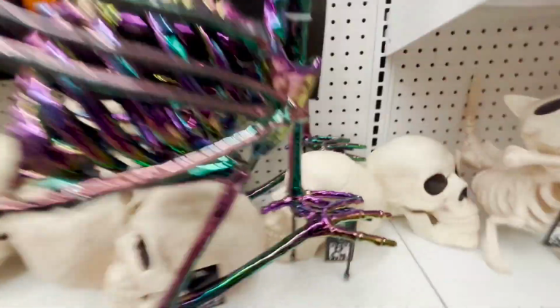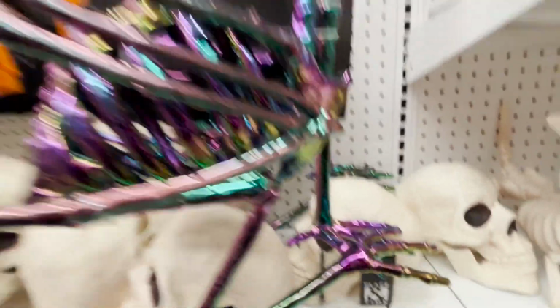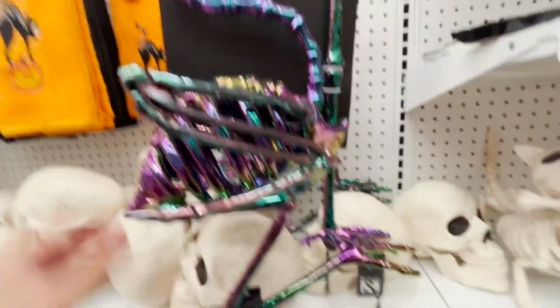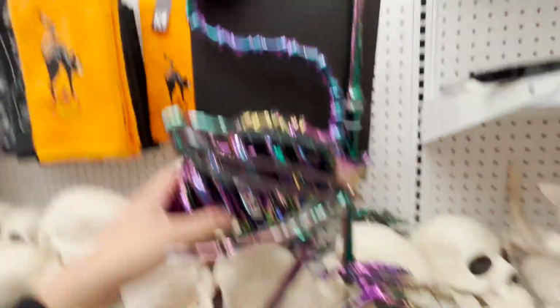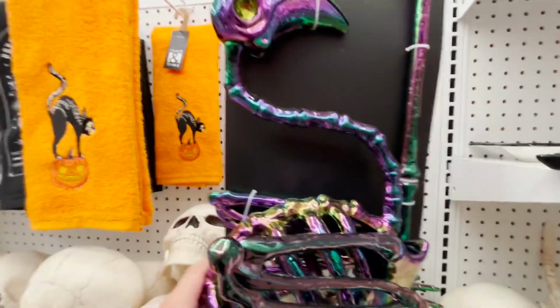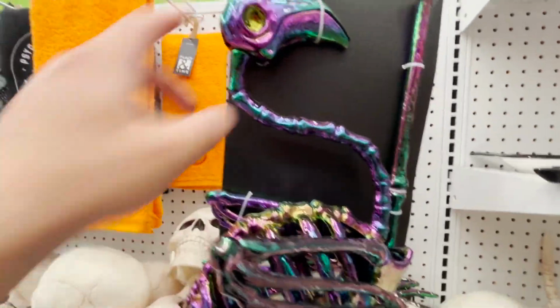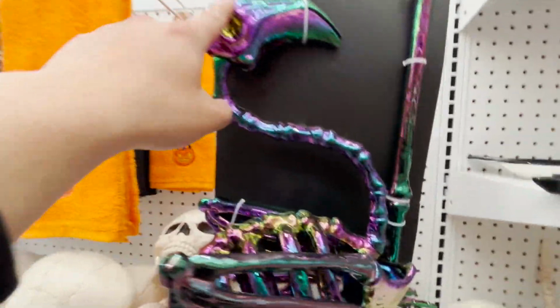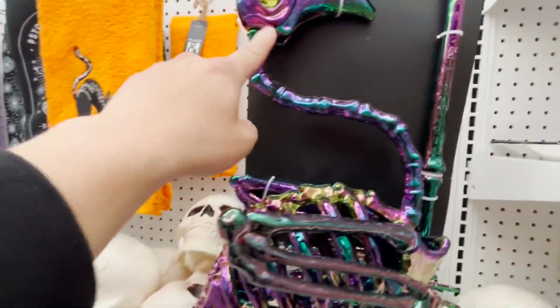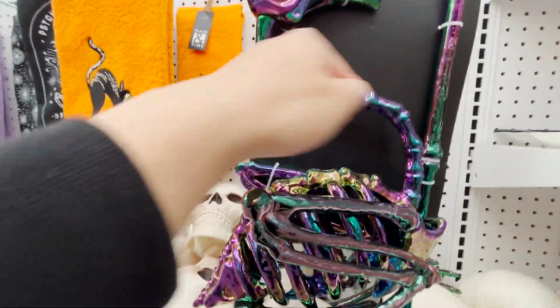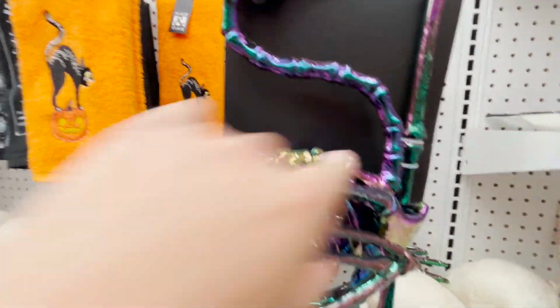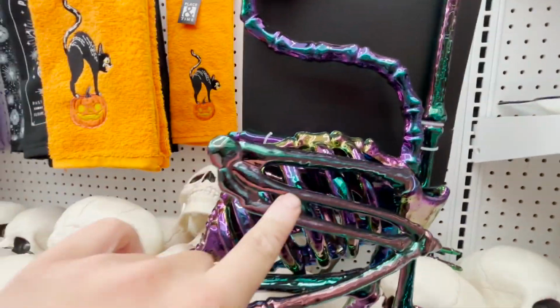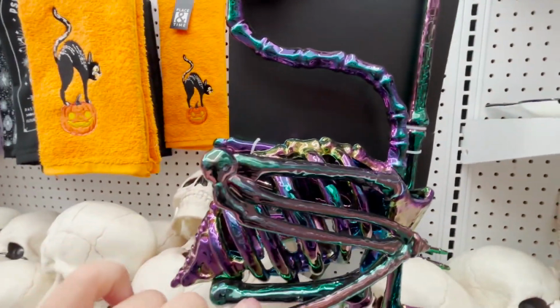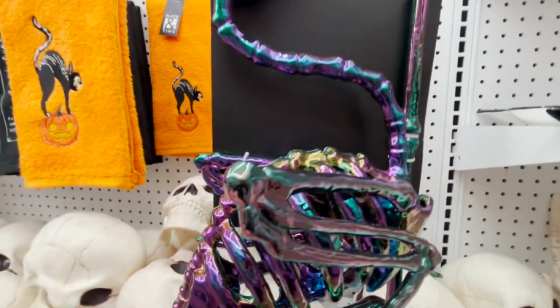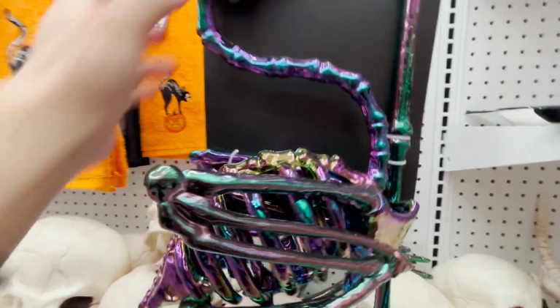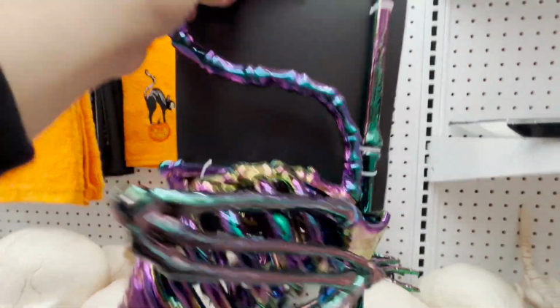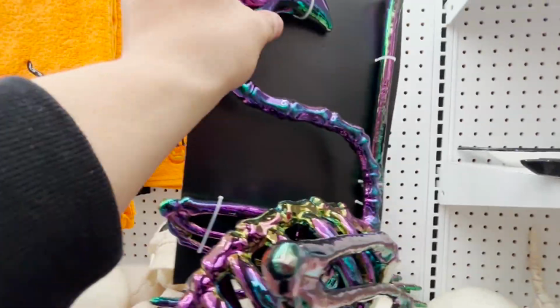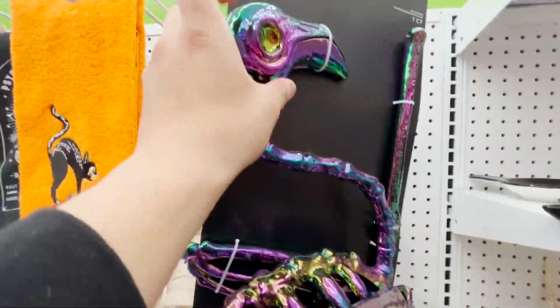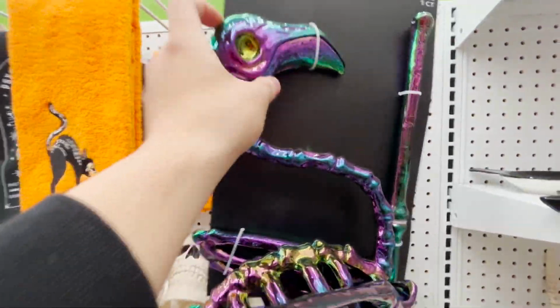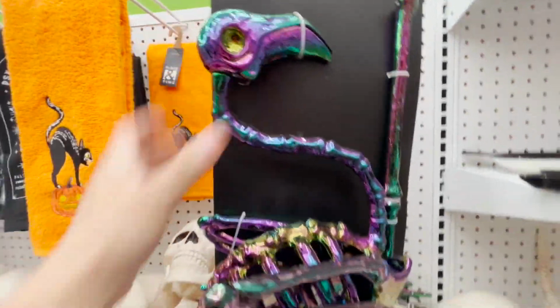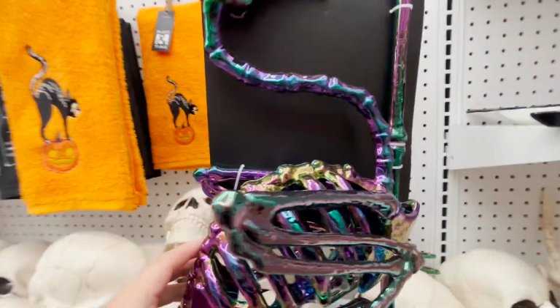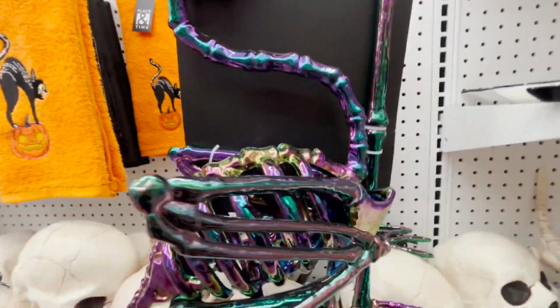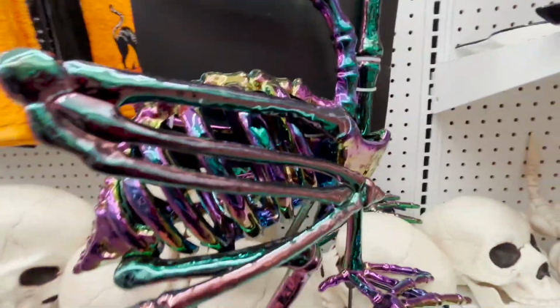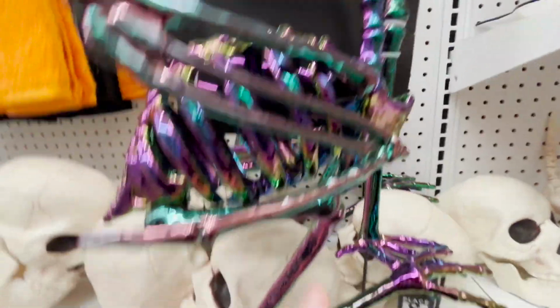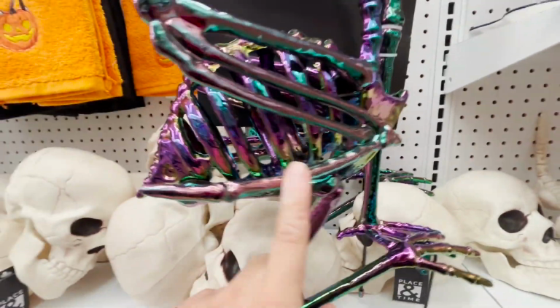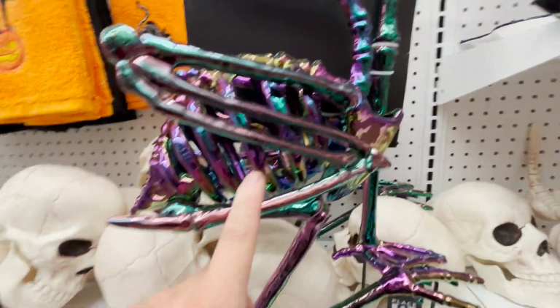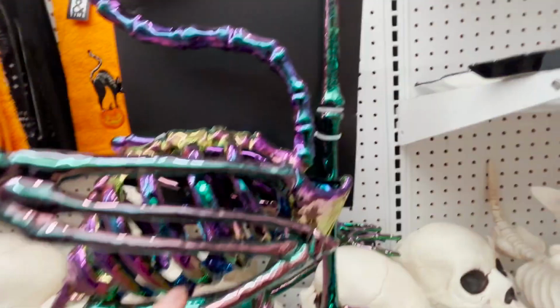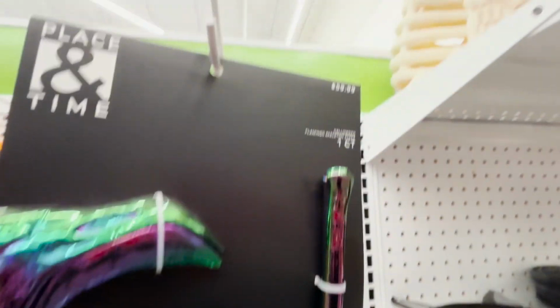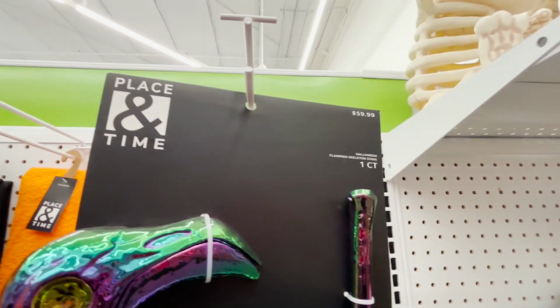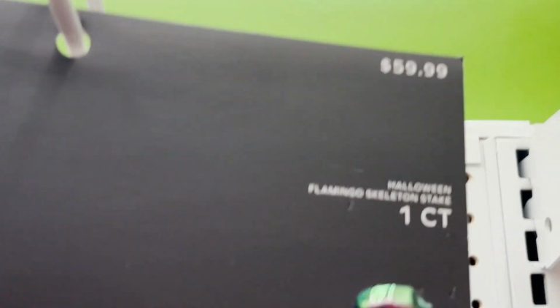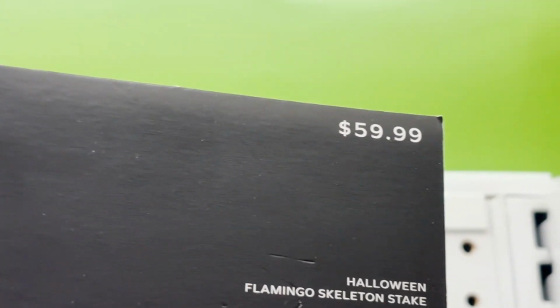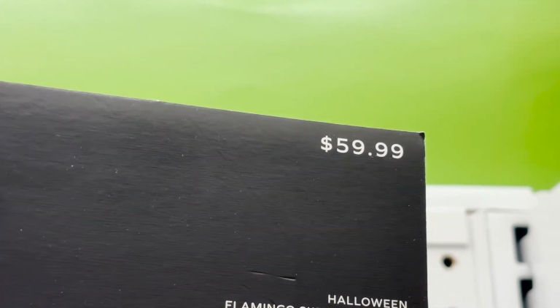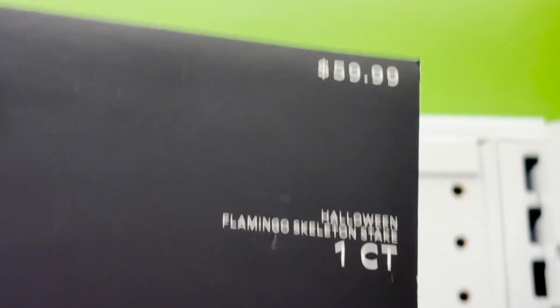This one's pretty cool — it's like a flamingo, but like a skeleton flamingo. And it also has this metal chrome effect. This thing is made of plastic, but it's $59.